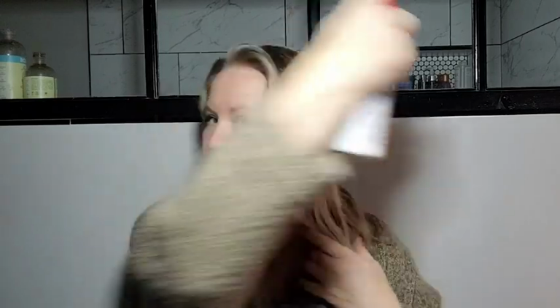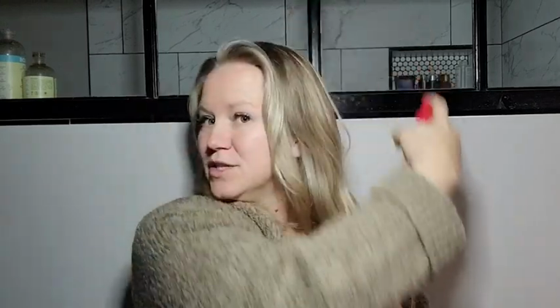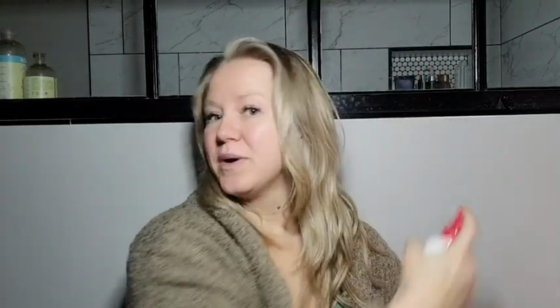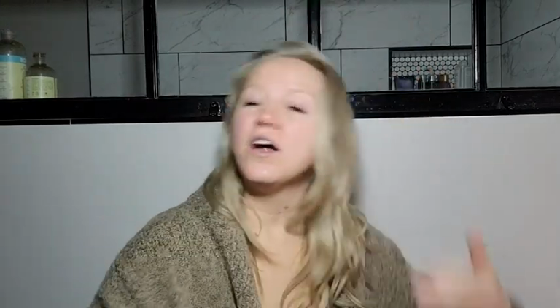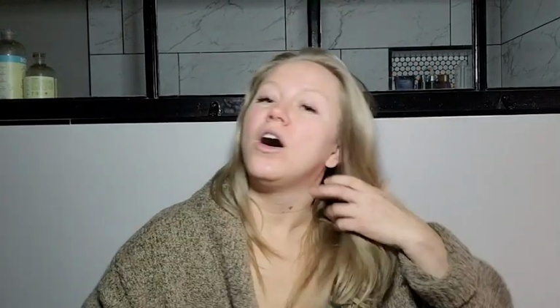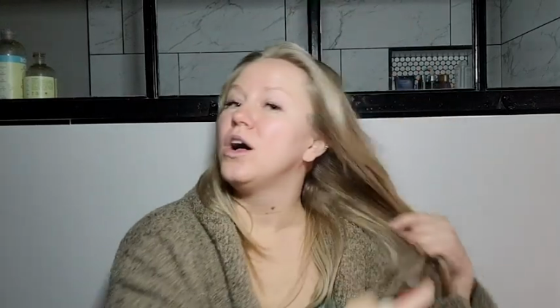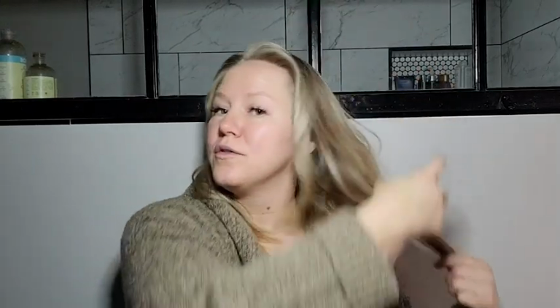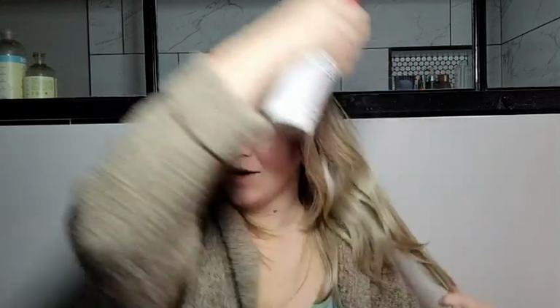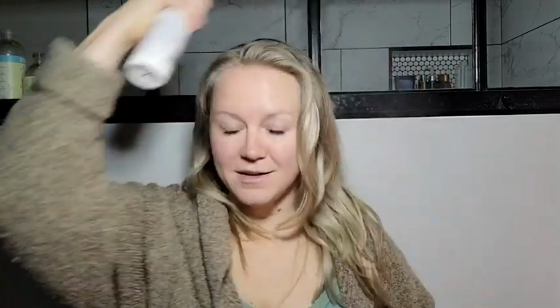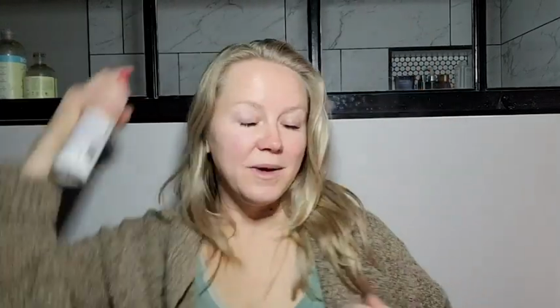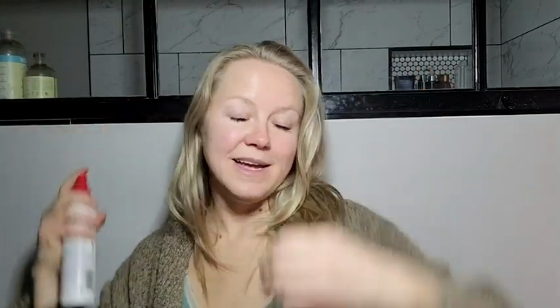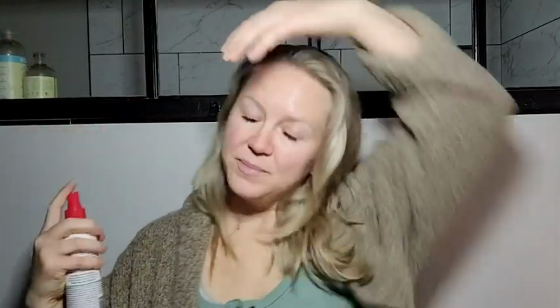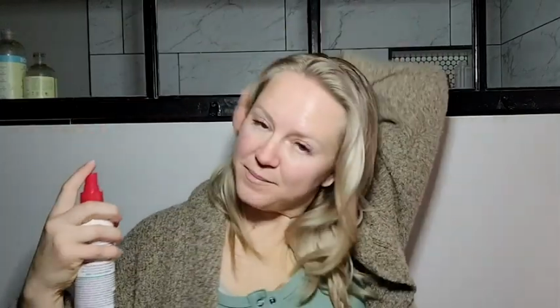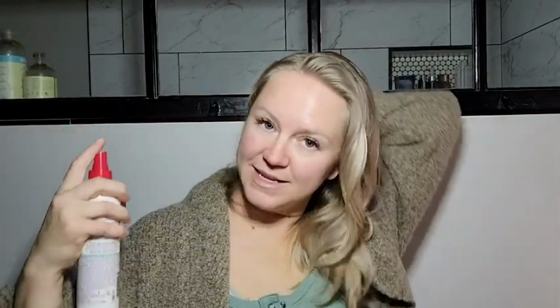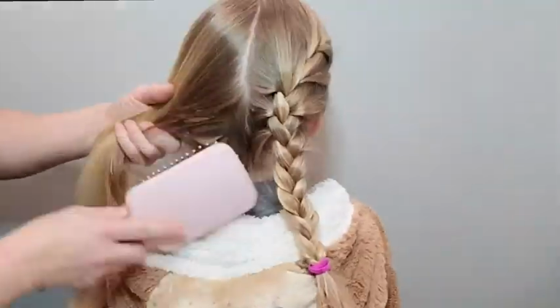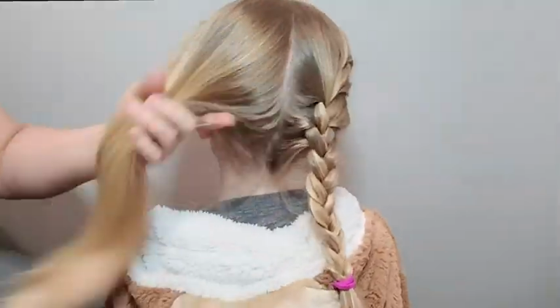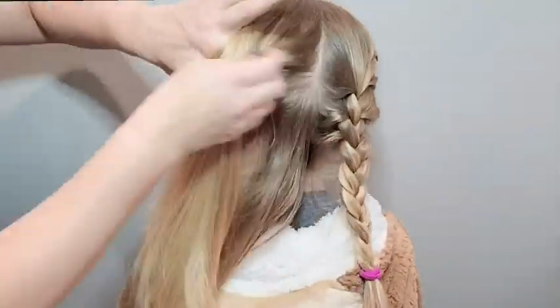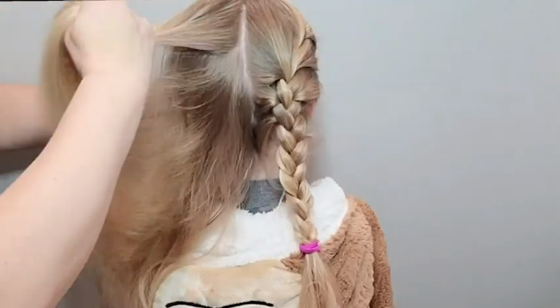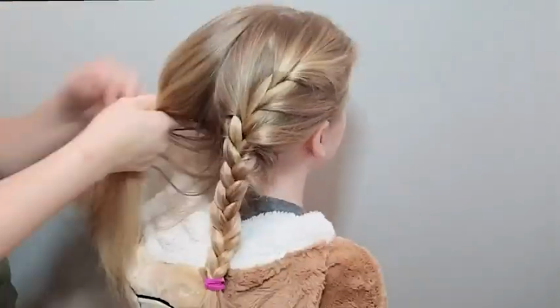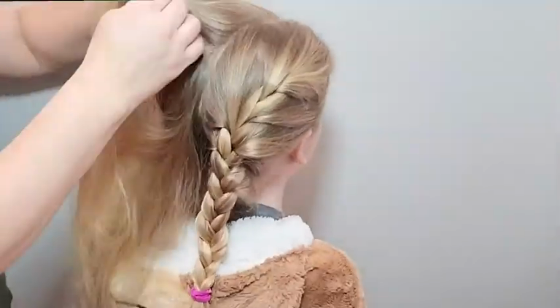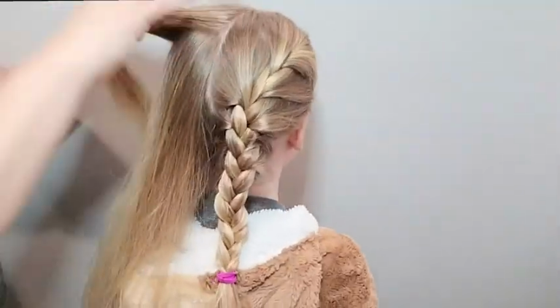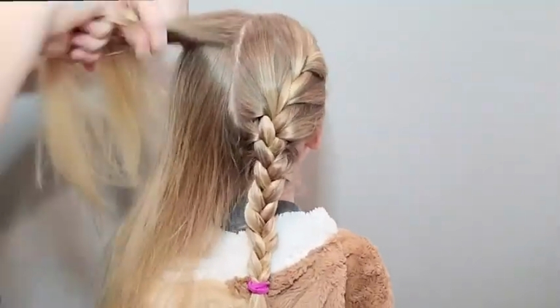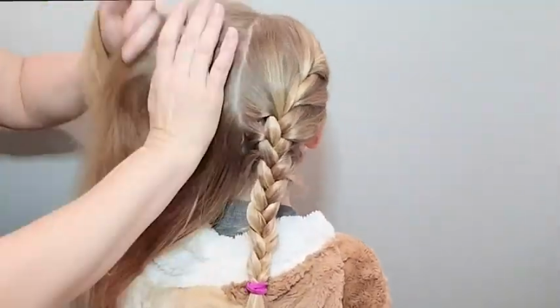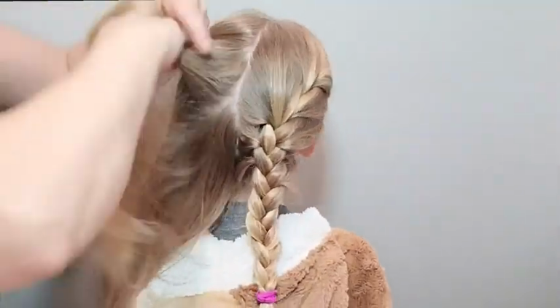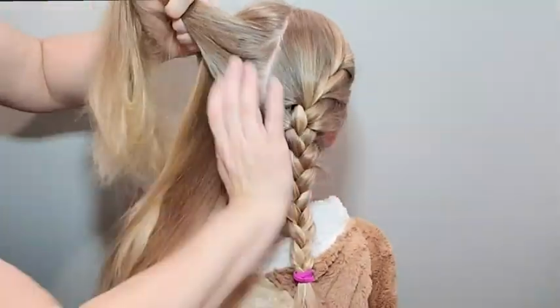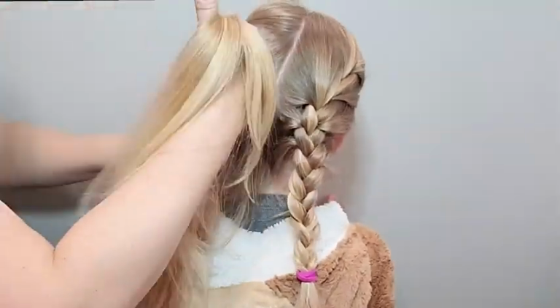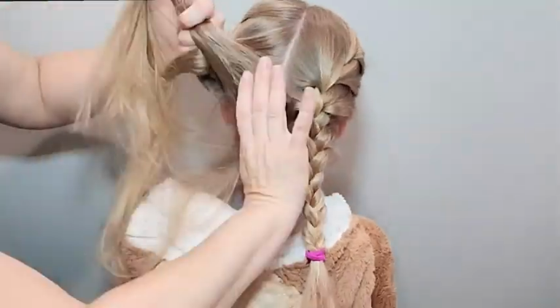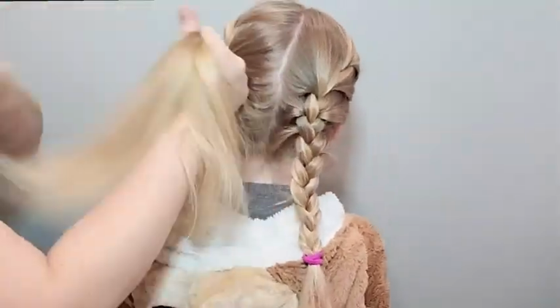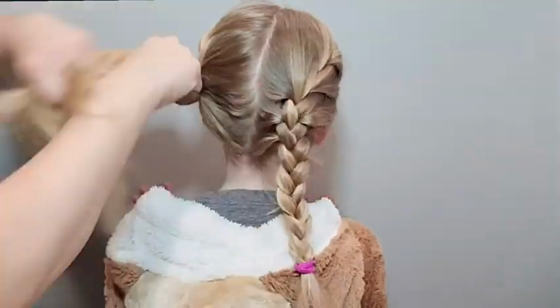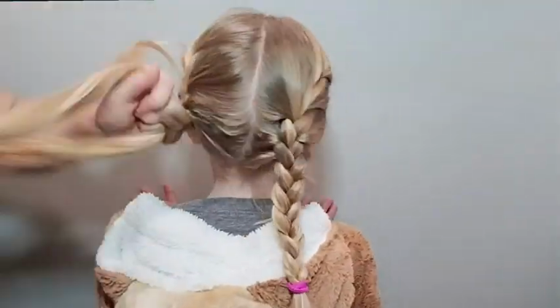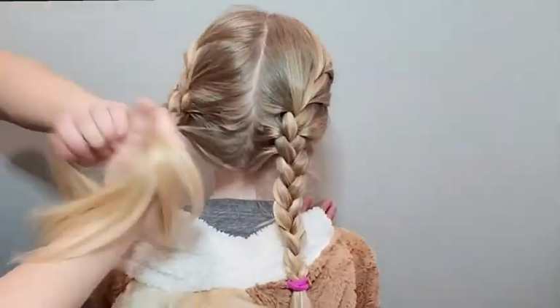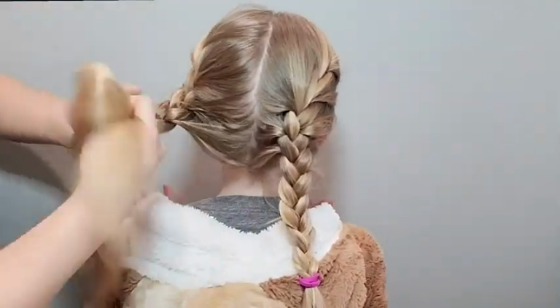You just spray it all over your hair. I like to put my kids' hair in a tight bun or braid in the morning and completely saturate their hair with it.